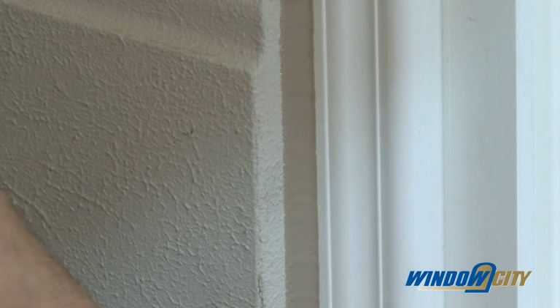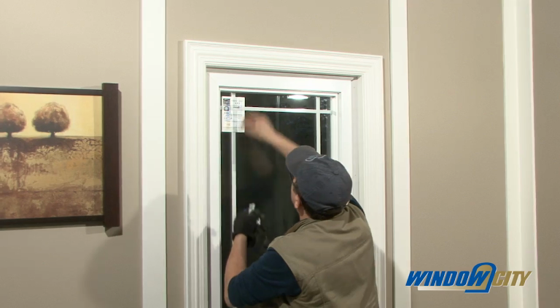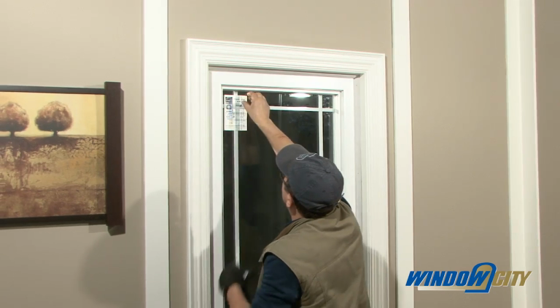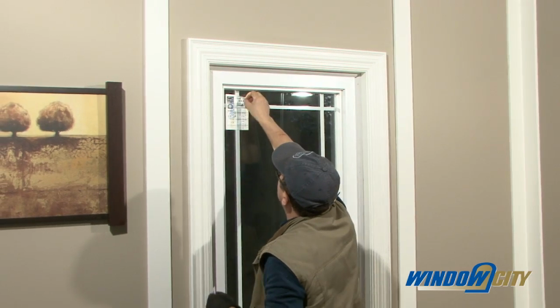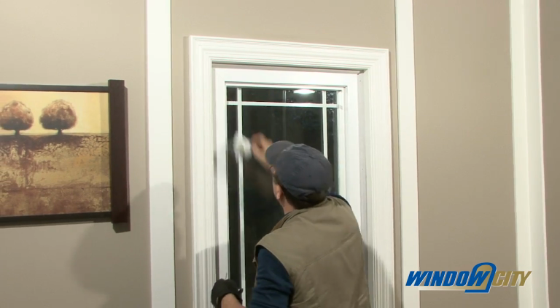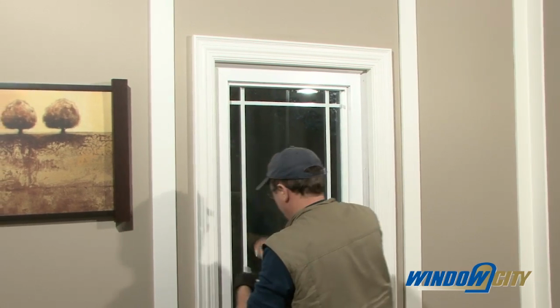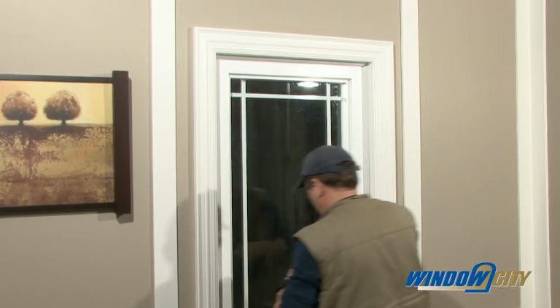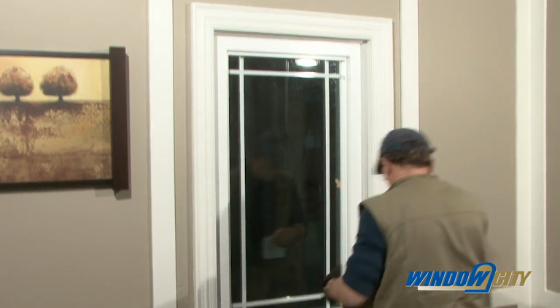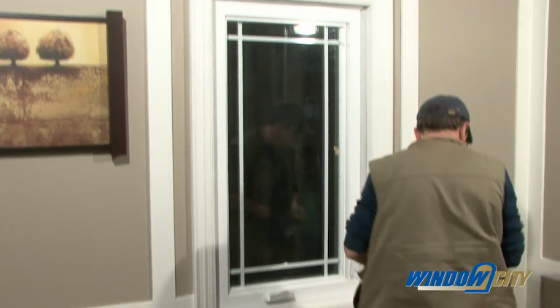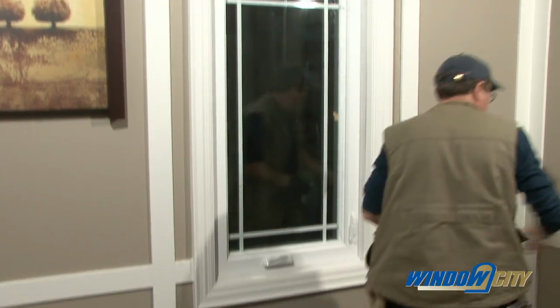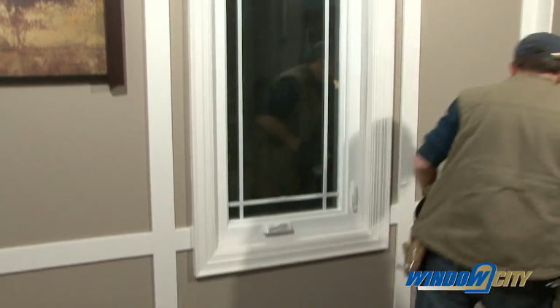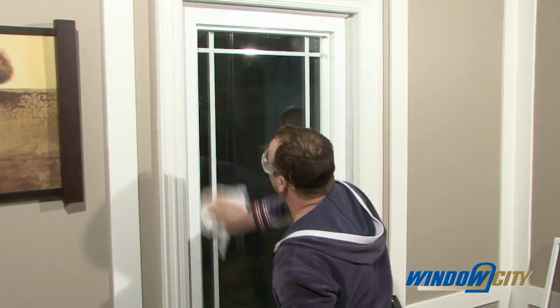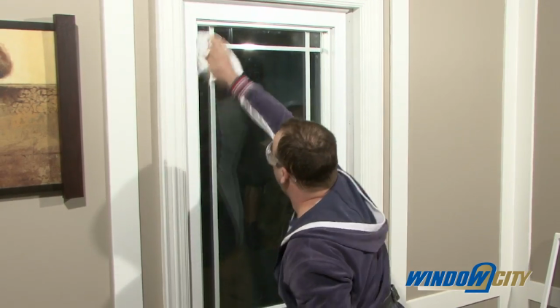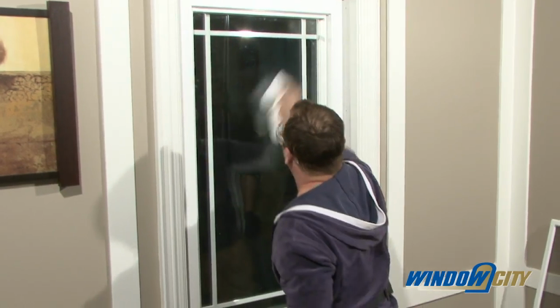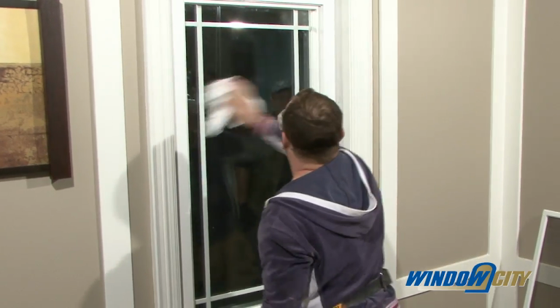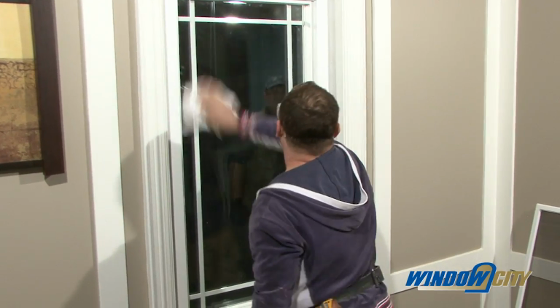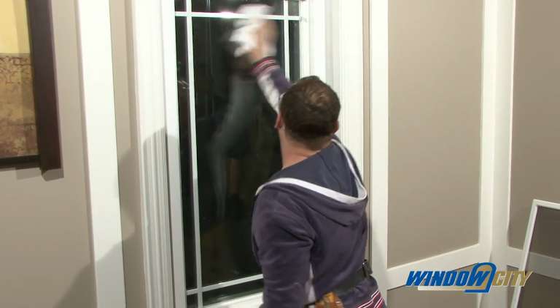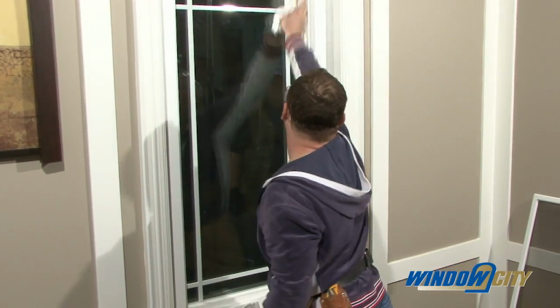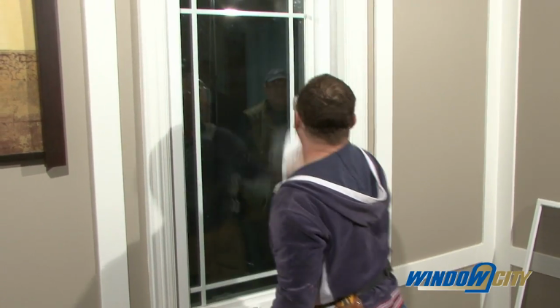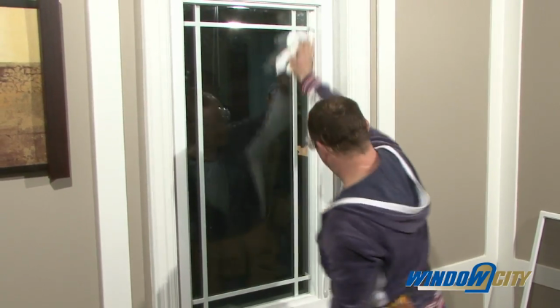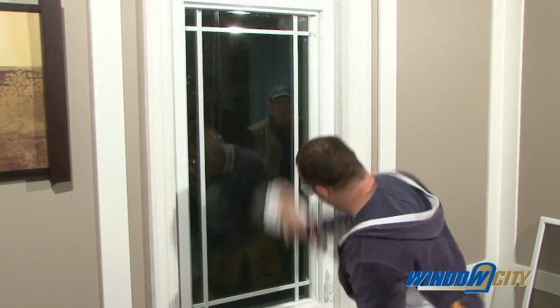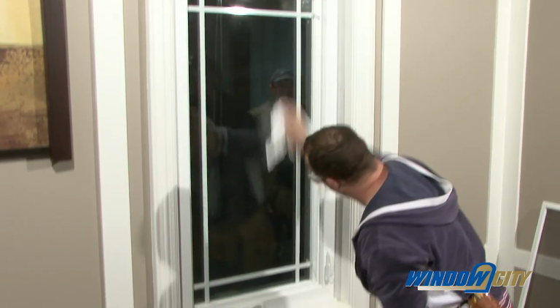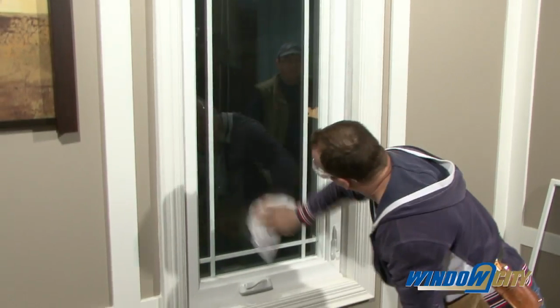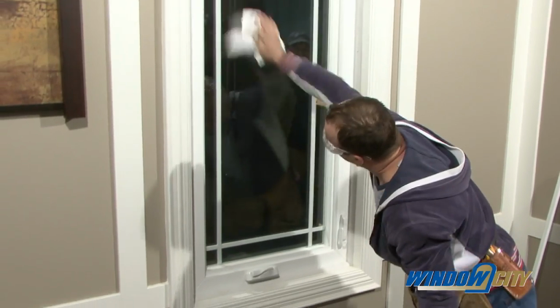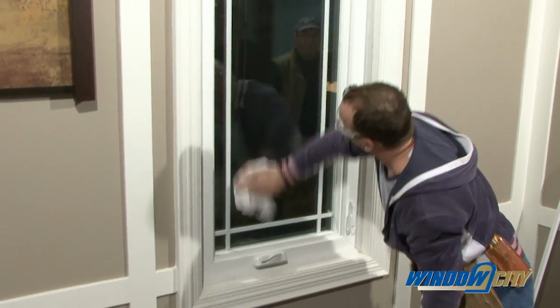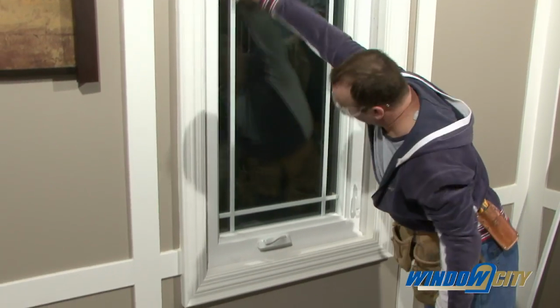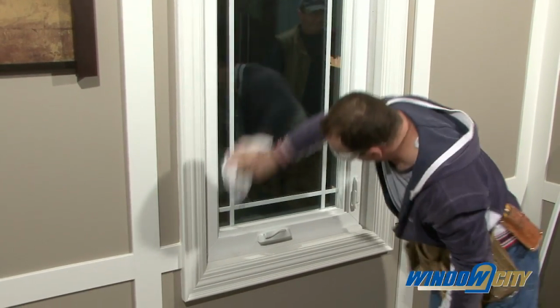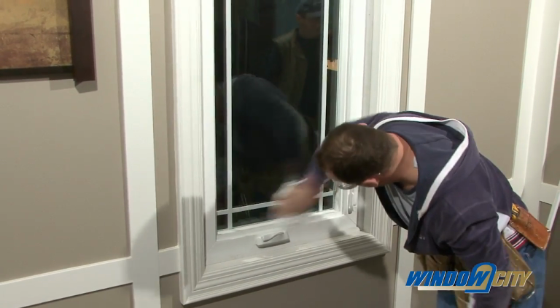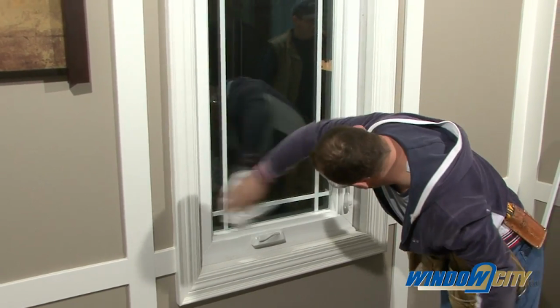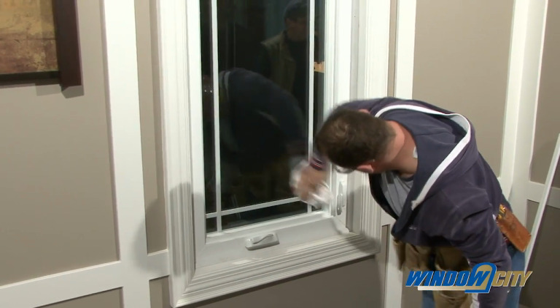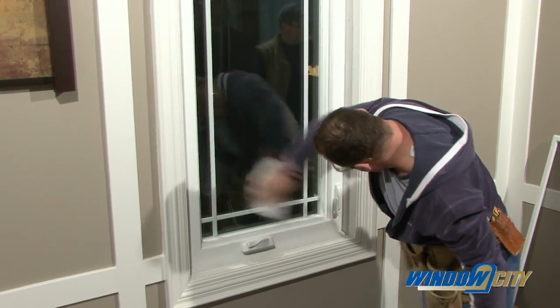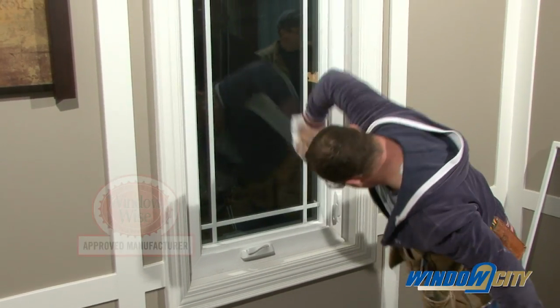Once the new window is installed, remove all the stickers, clean the glass, and install the screen or screens. Check the operation of the window to make sure it is functioning properly.